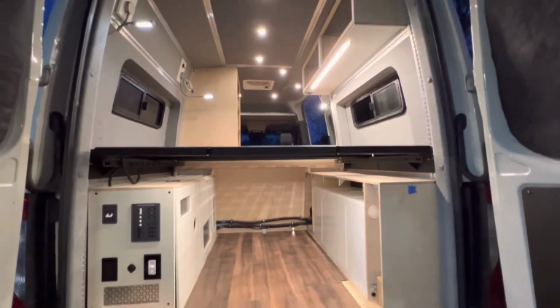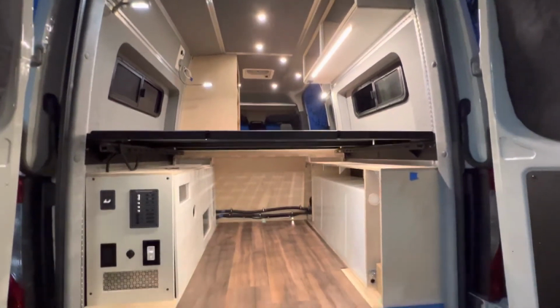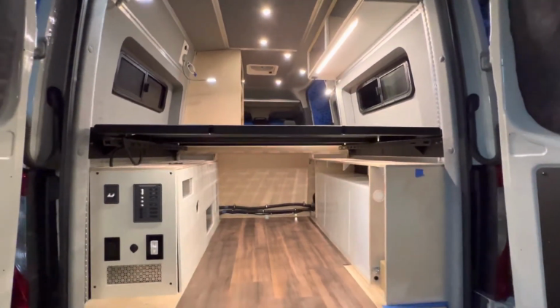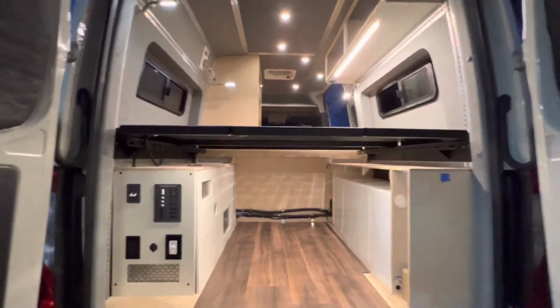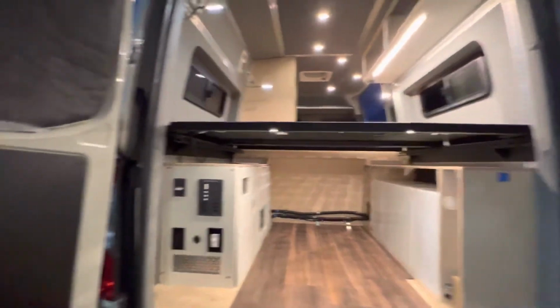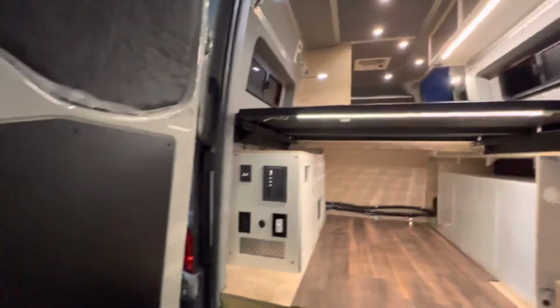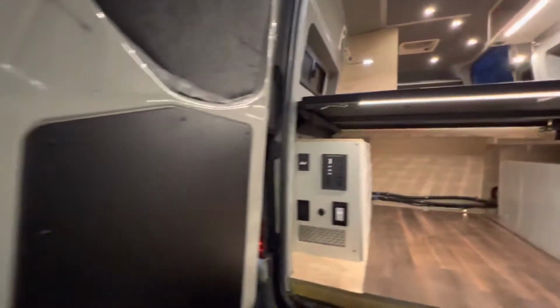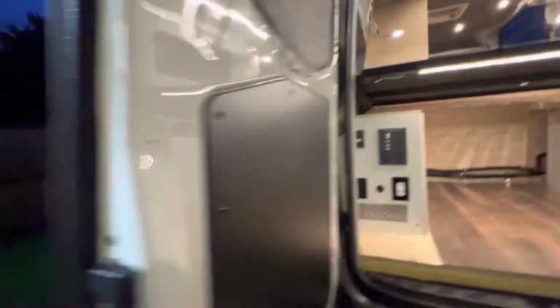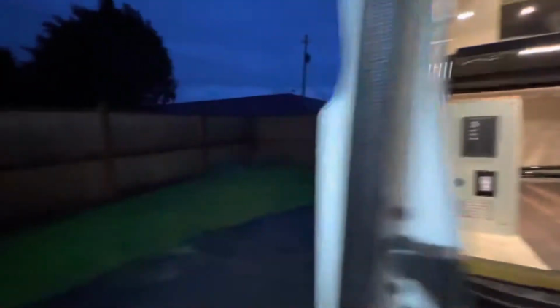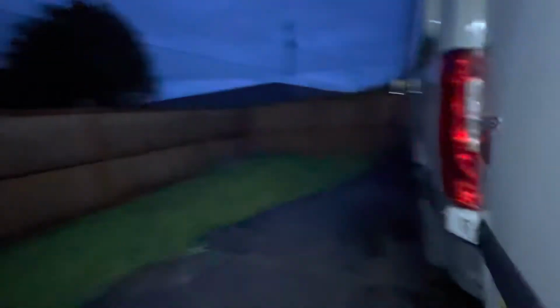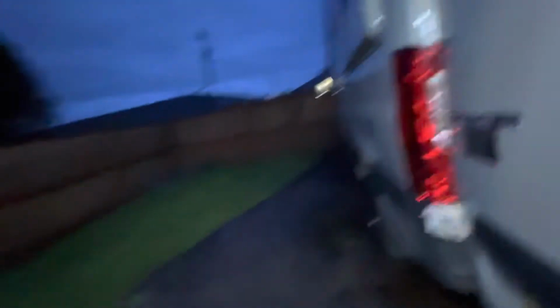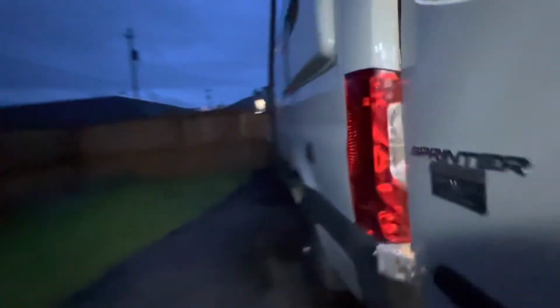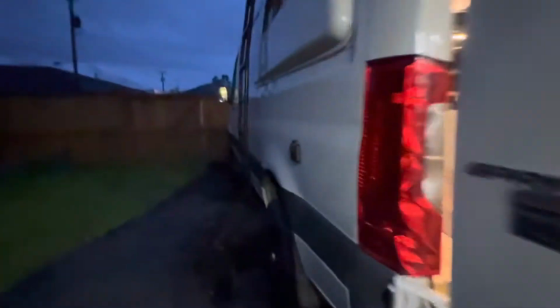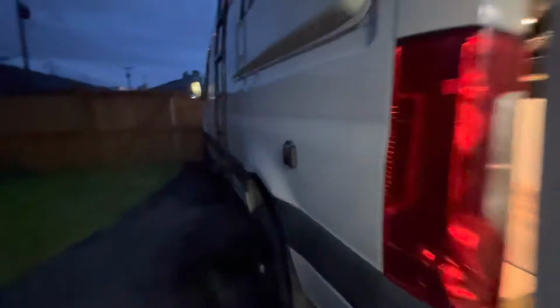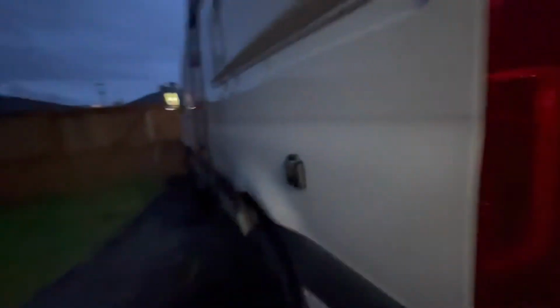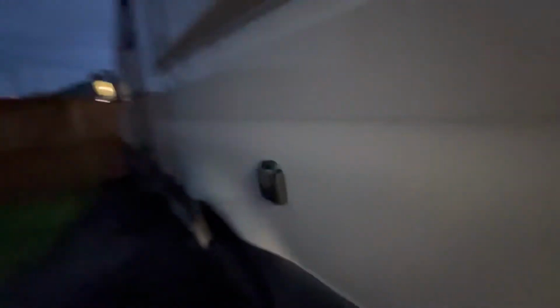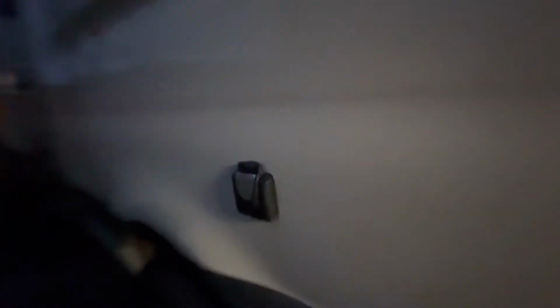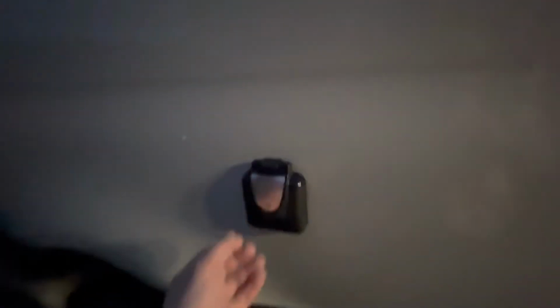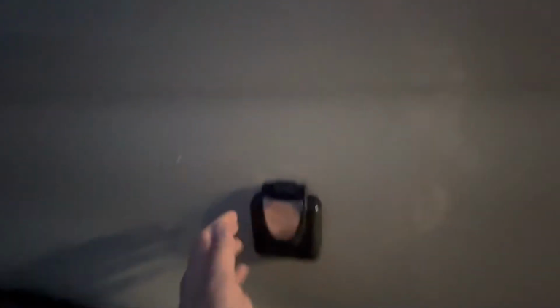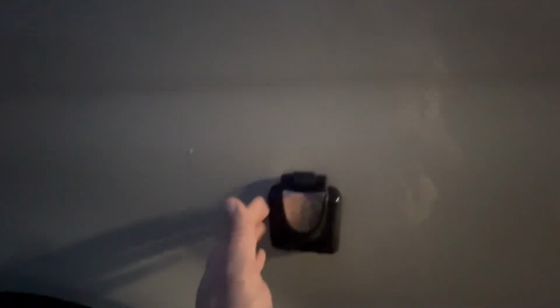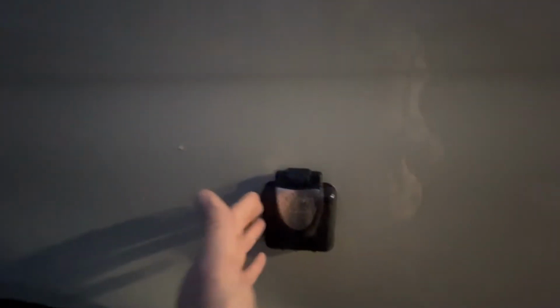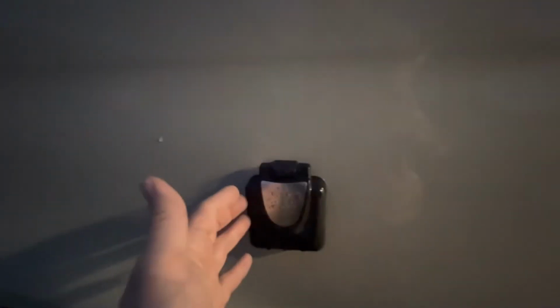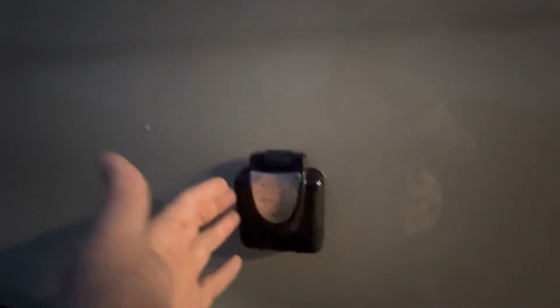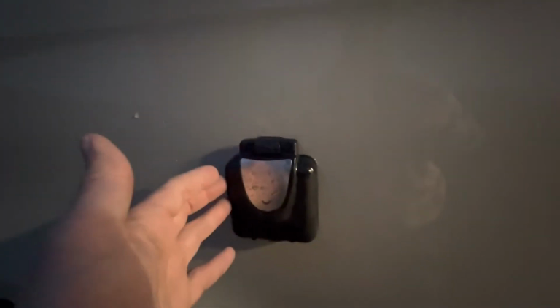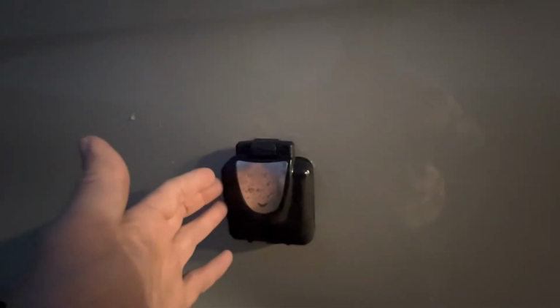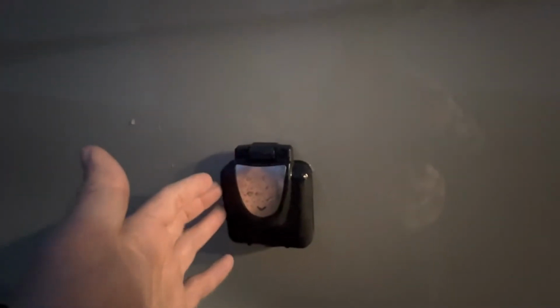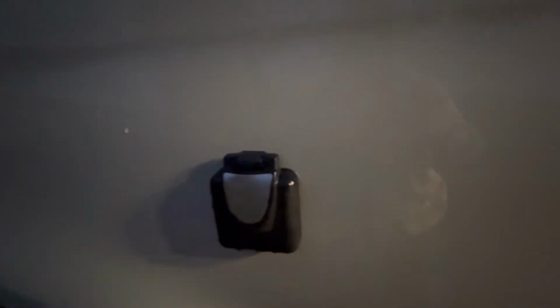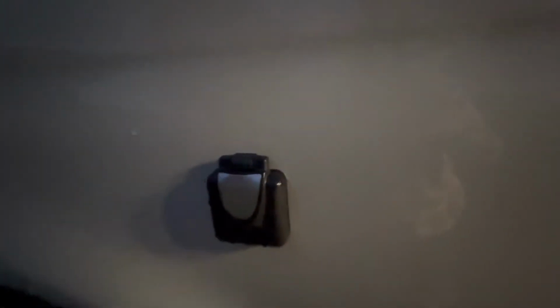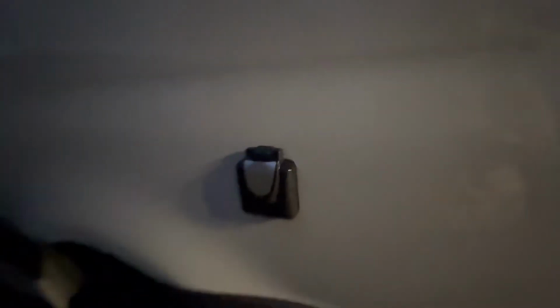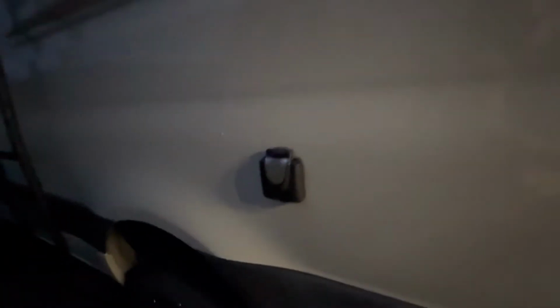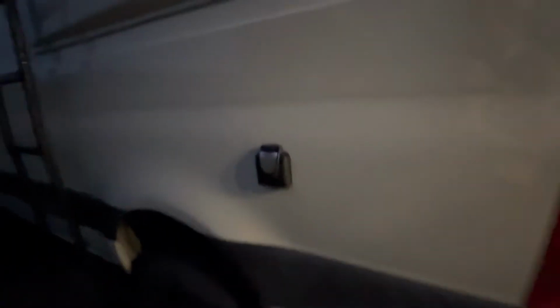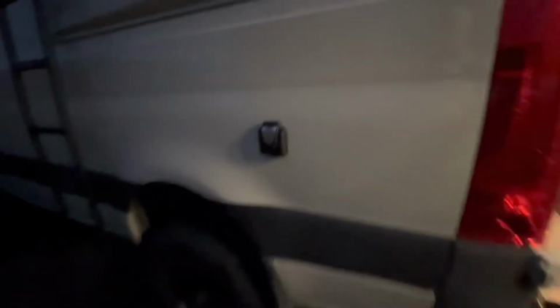Plenty of lighting — lots of light. And of course we've got our shore power connection outside.